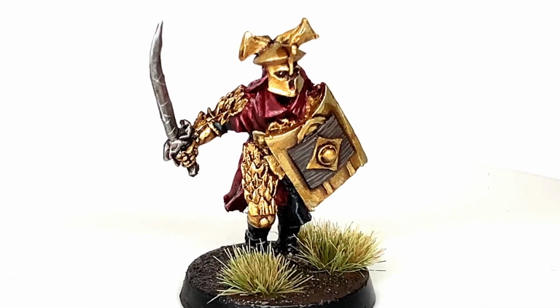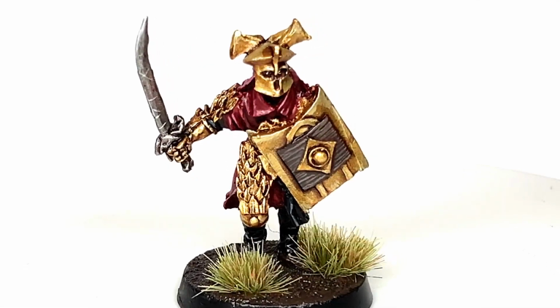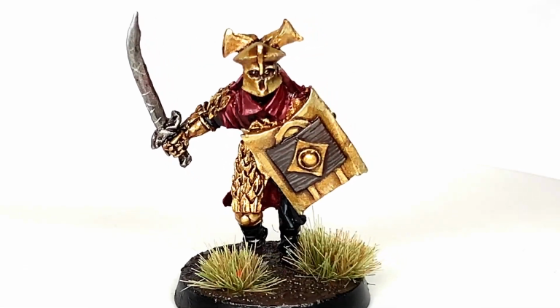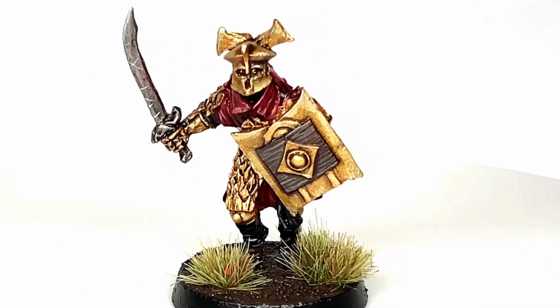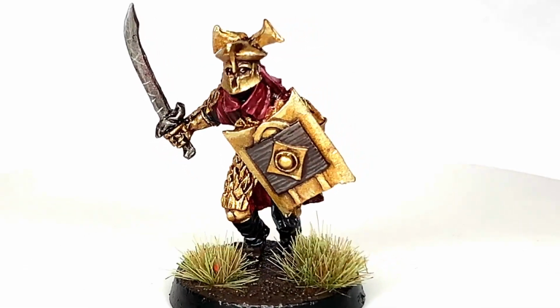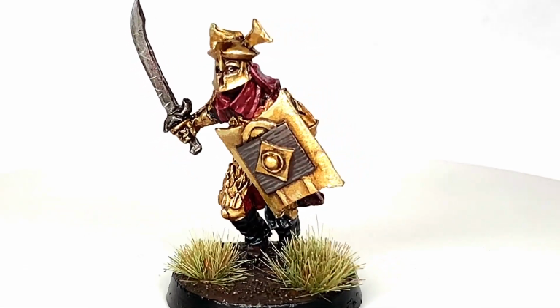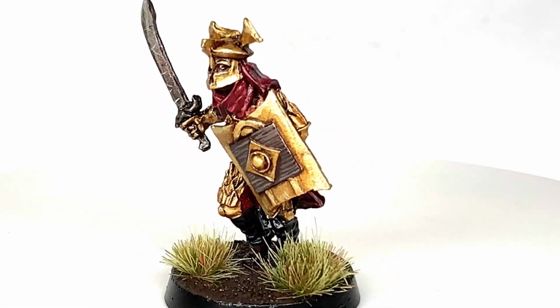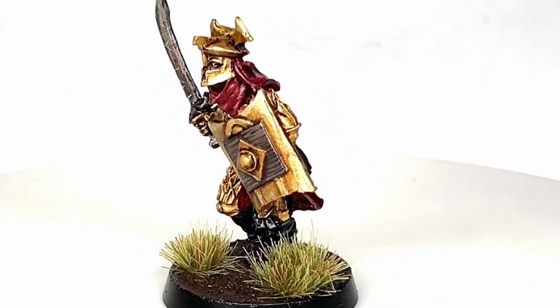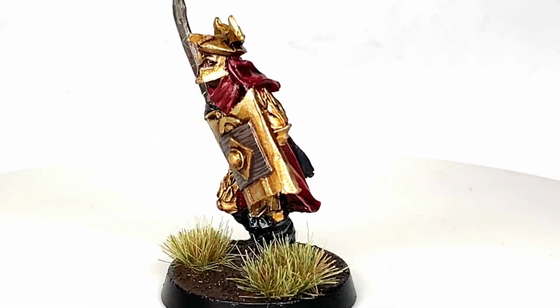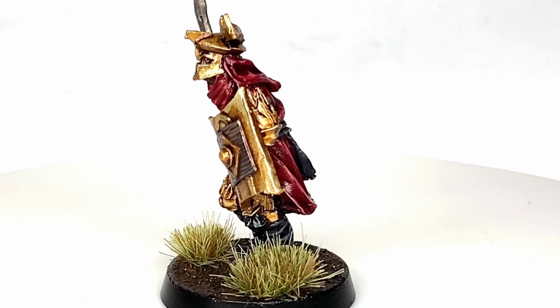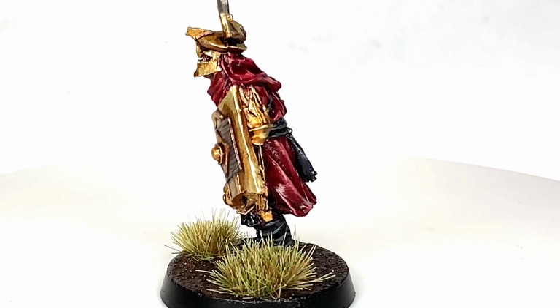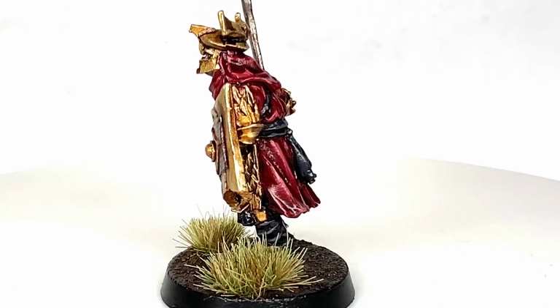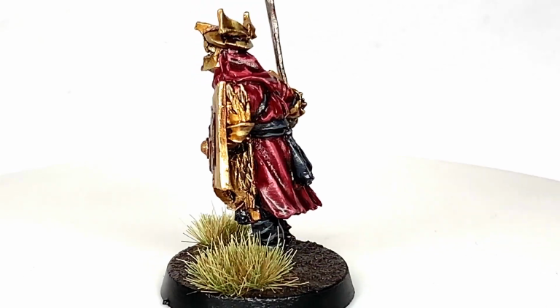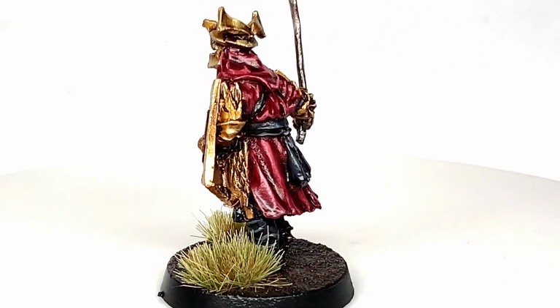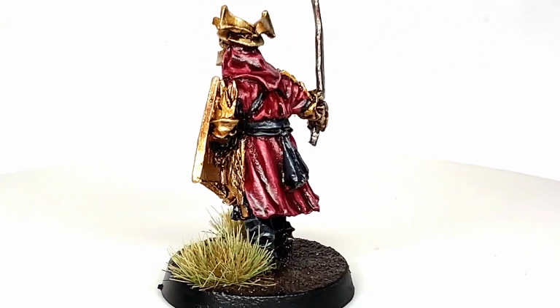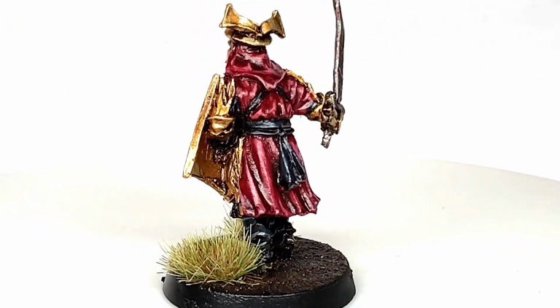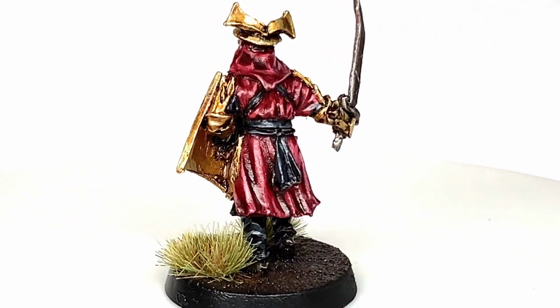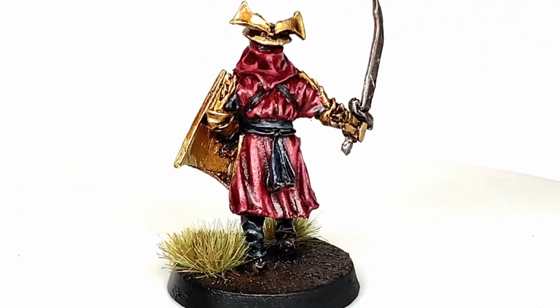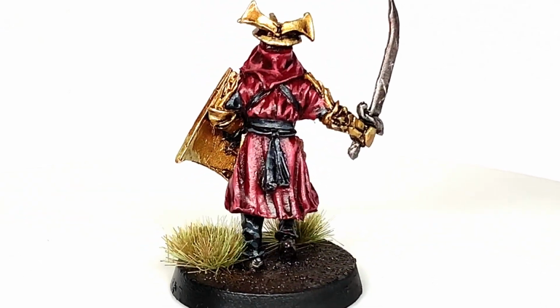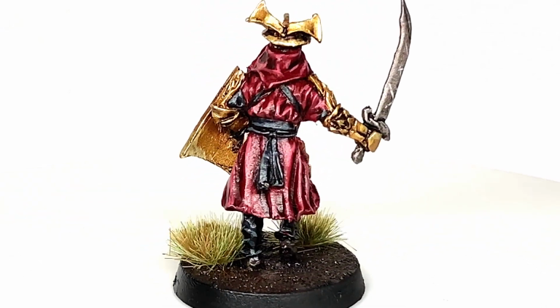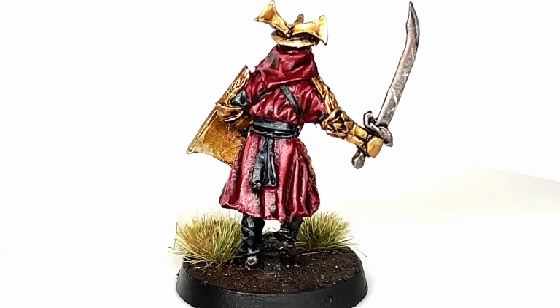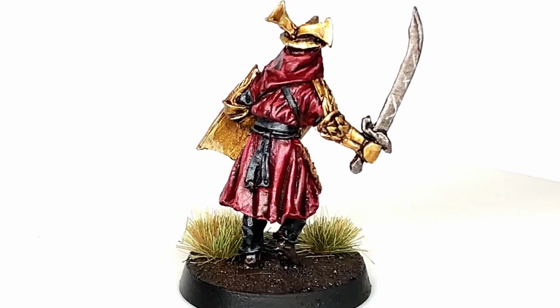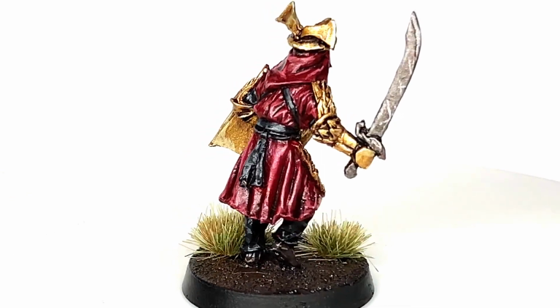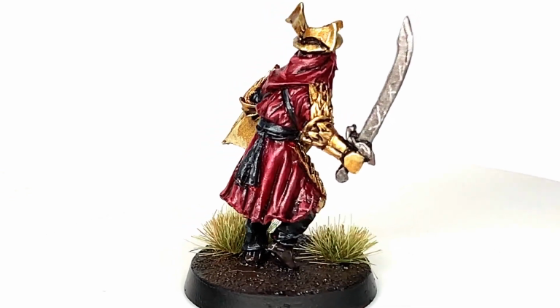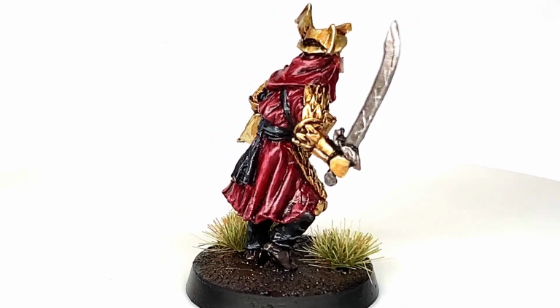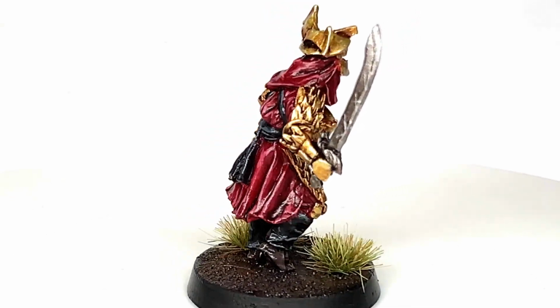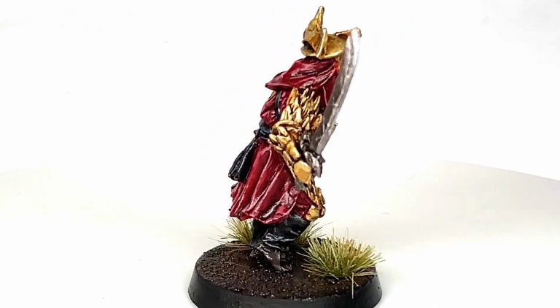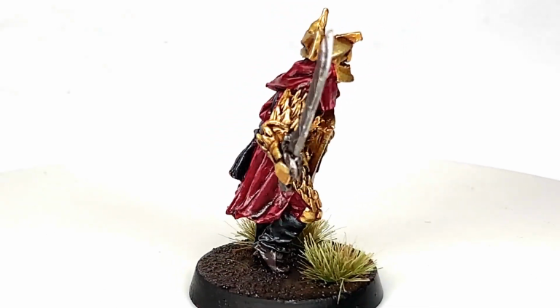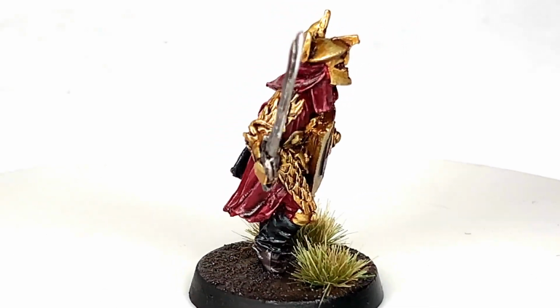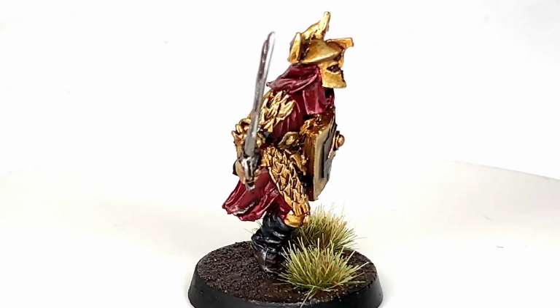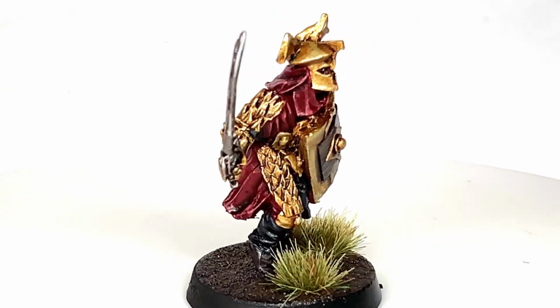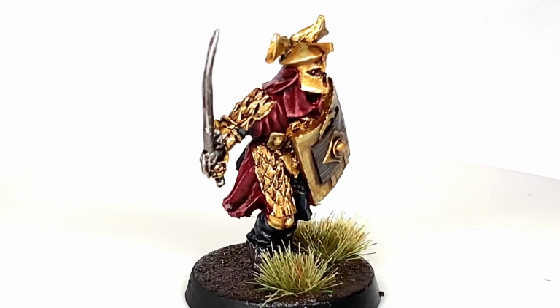So this is the miniature finished. It's got some cracking details on it — I love the armour plate on this, and I like the colours too: the gold and that sort of maroon red. Really, really nice colours and very, very simple to do as well.